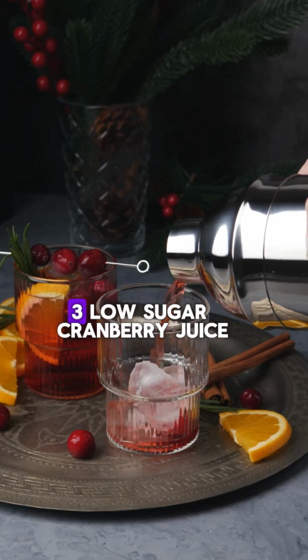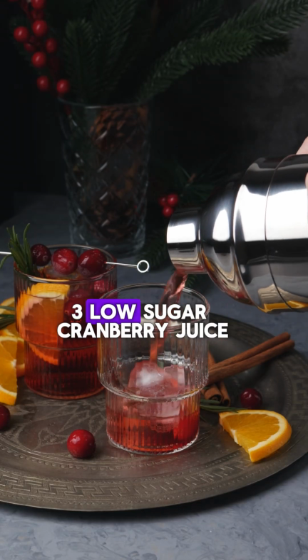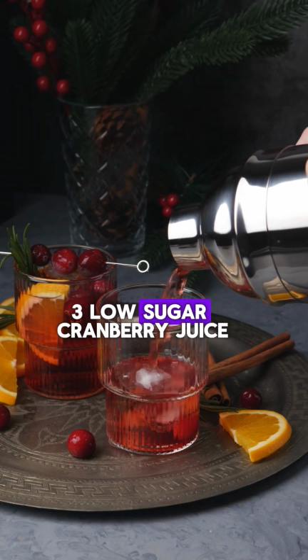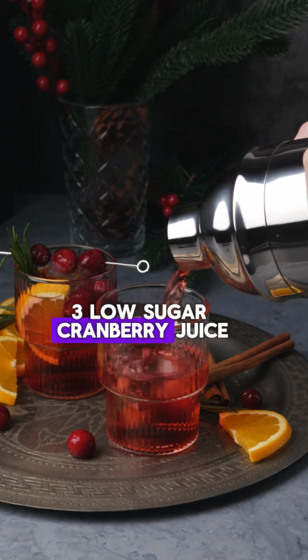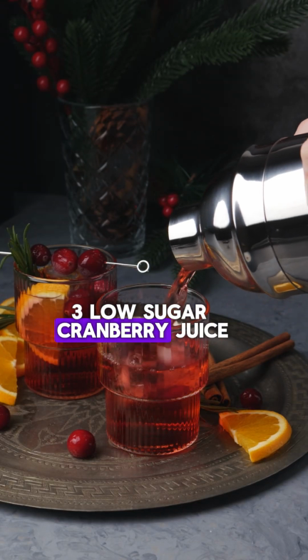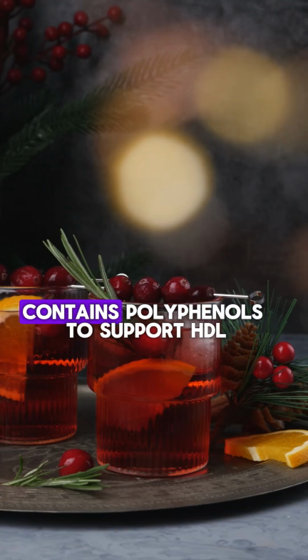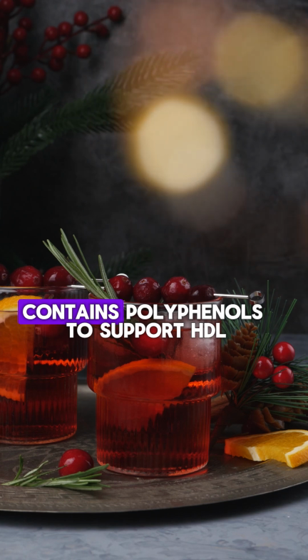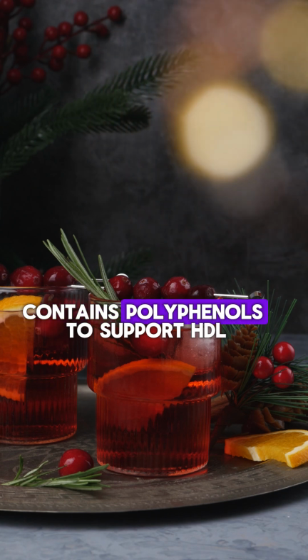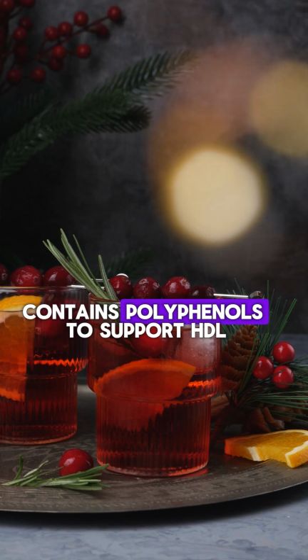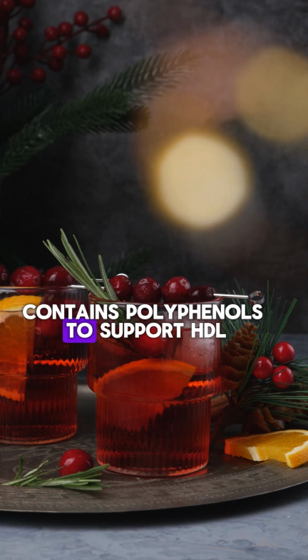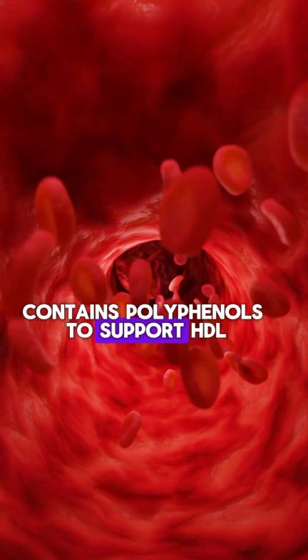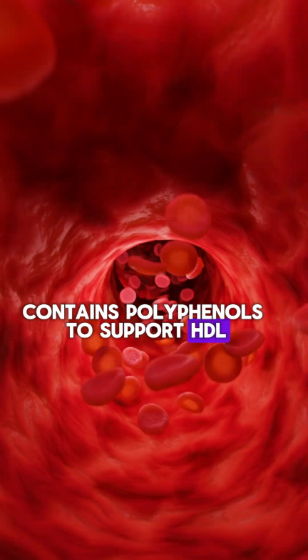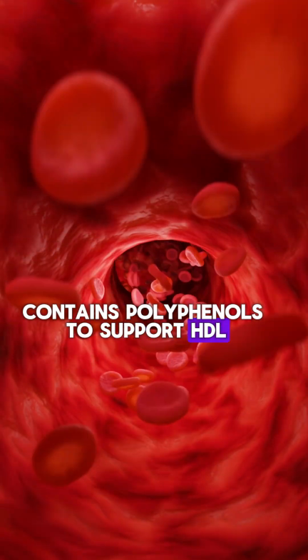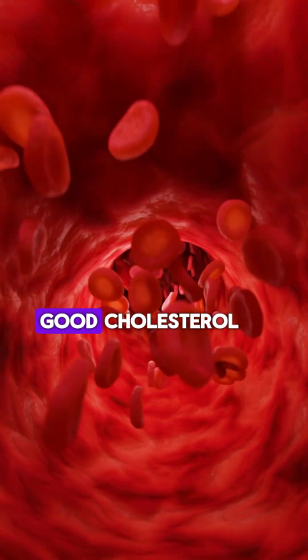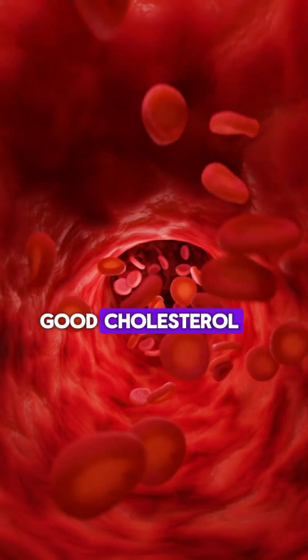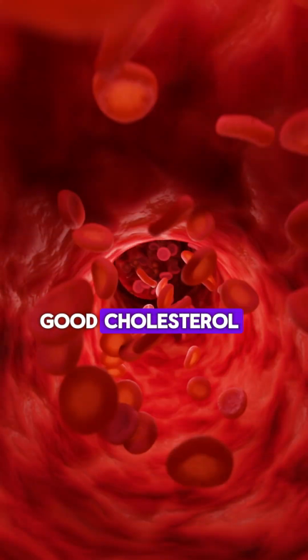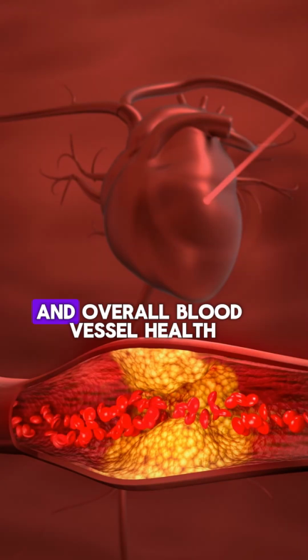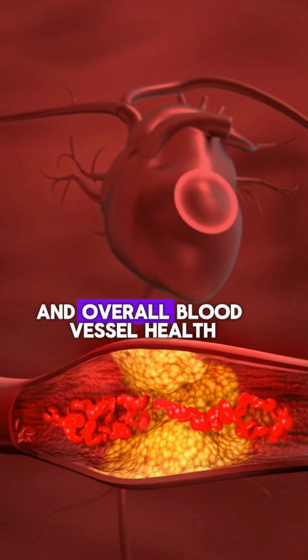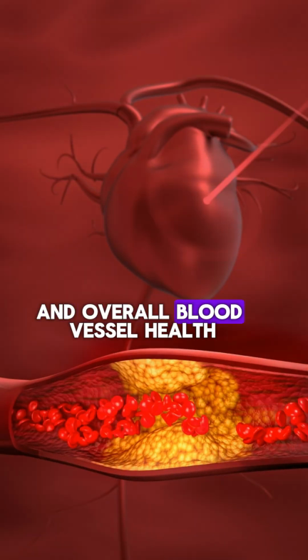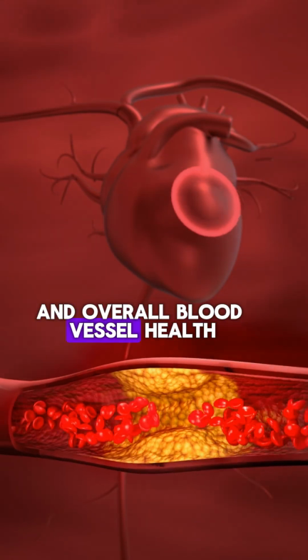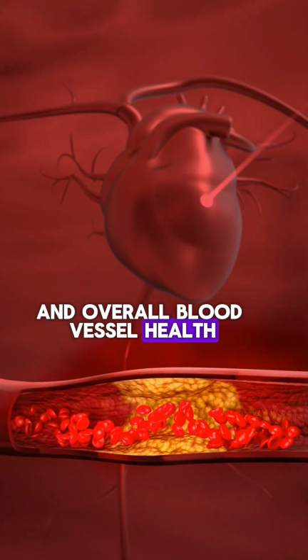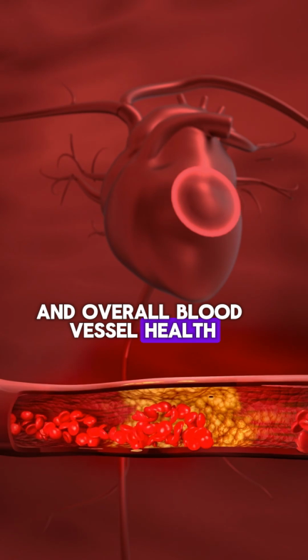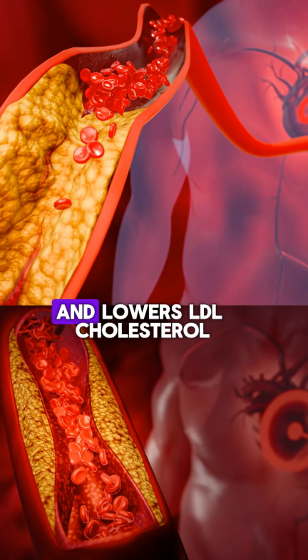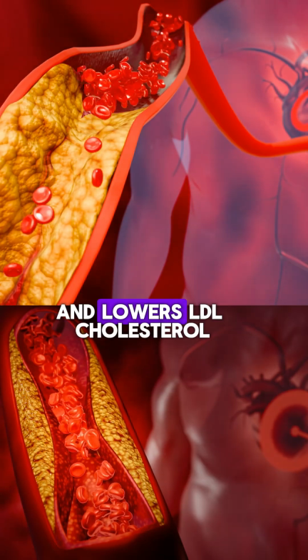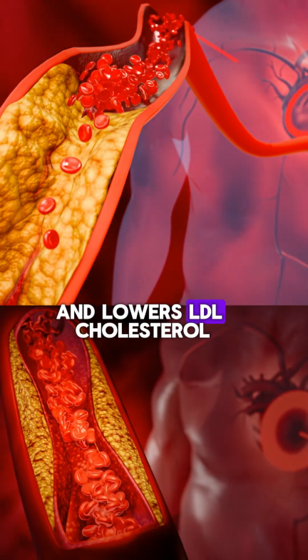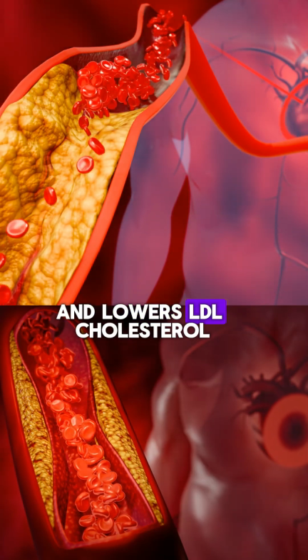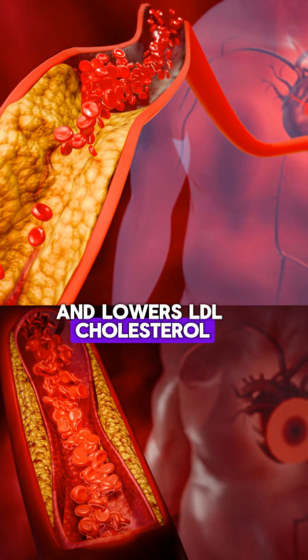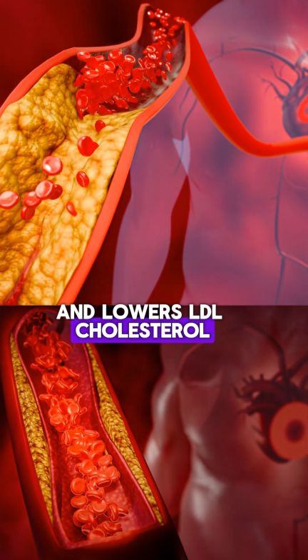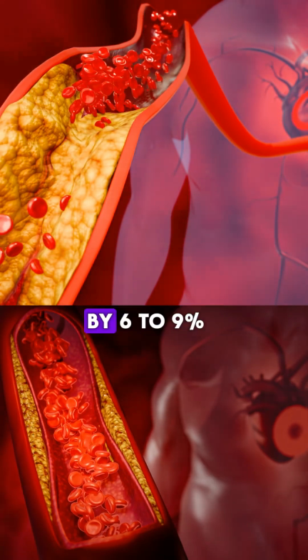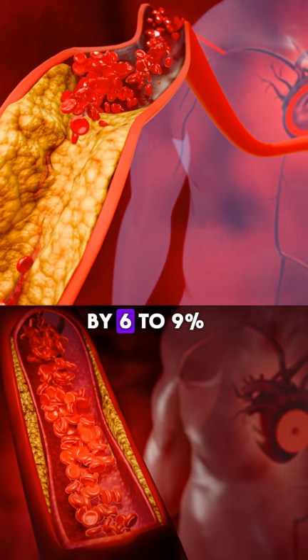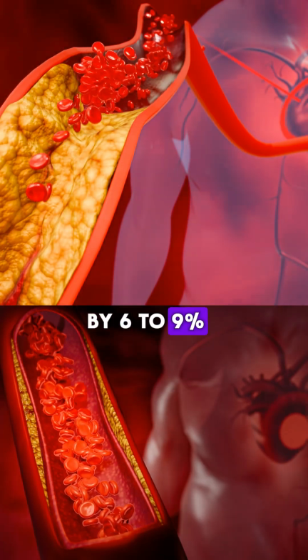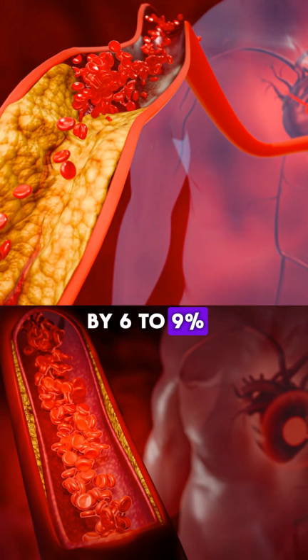Three: low sugar cranberry juice. Contains polyphenols to support HDL, good cholesterol, and overall blood vessel health, and lowers LDL cholesterol by 6 to 9 percent.